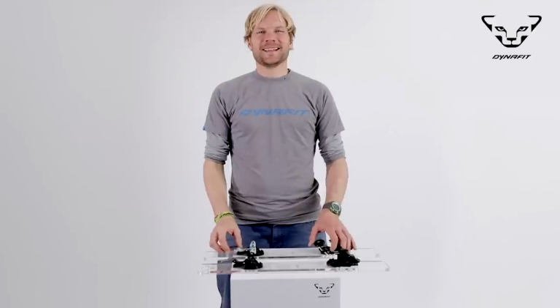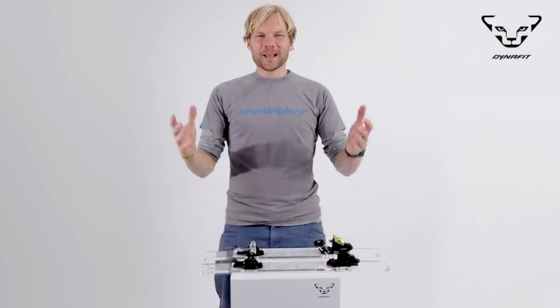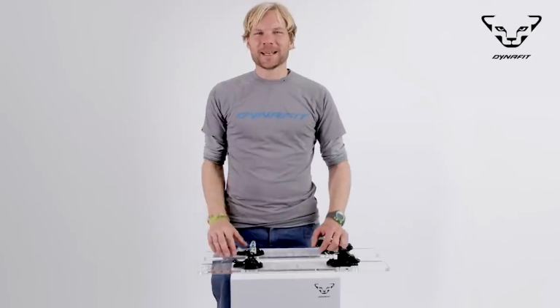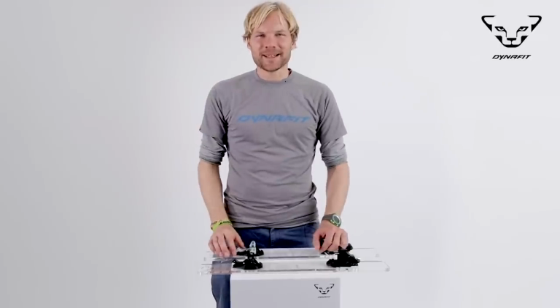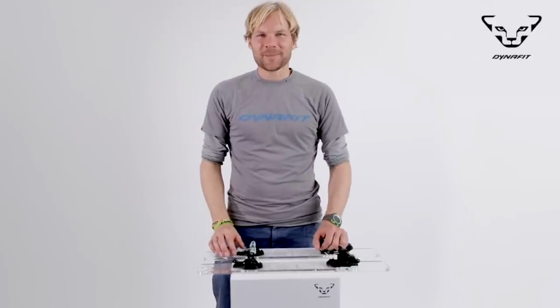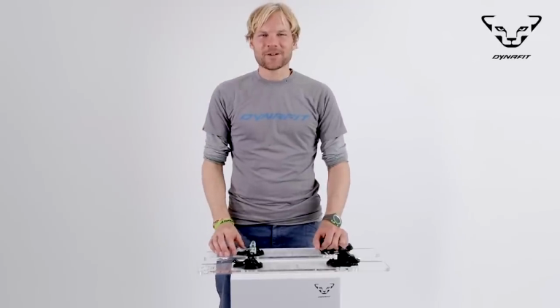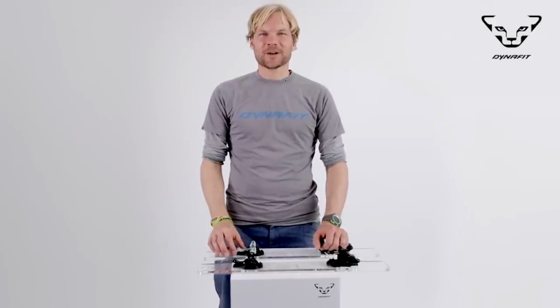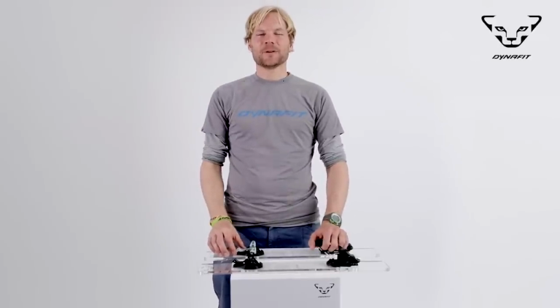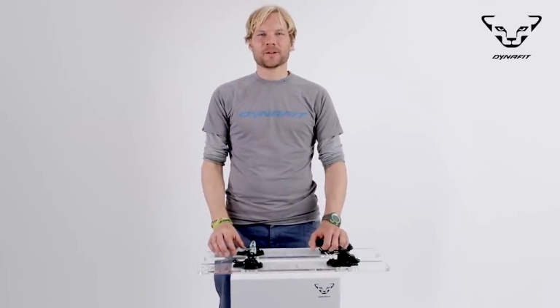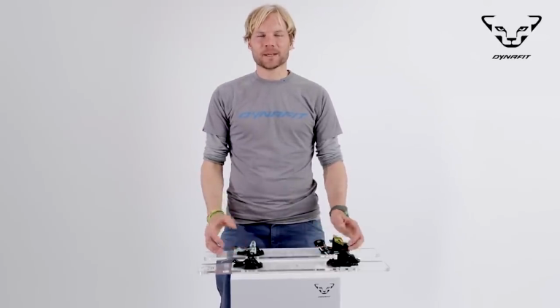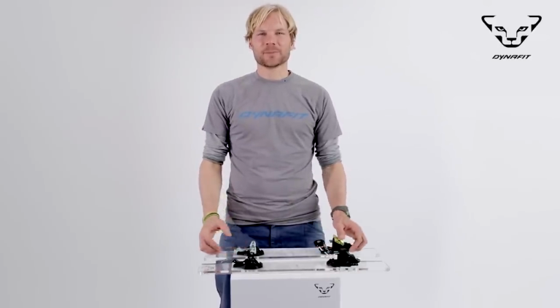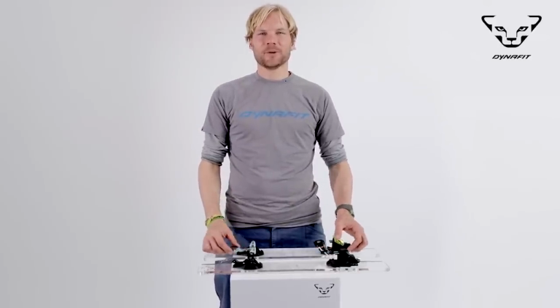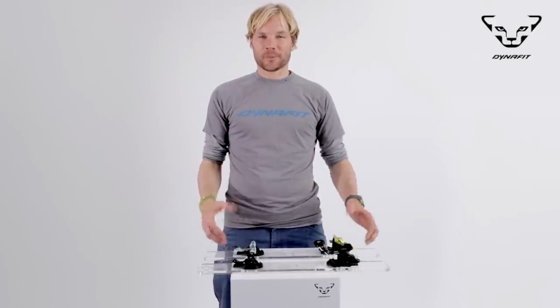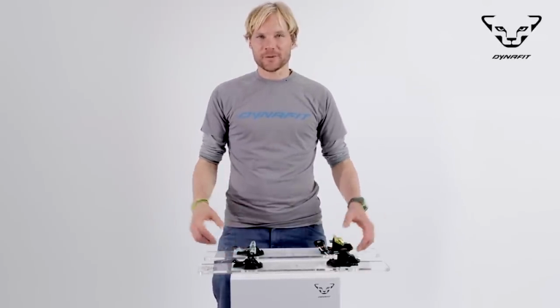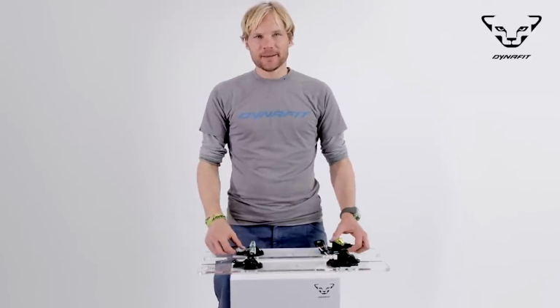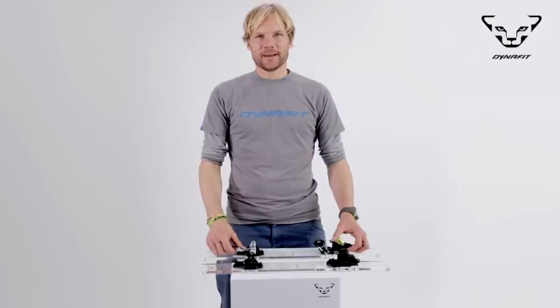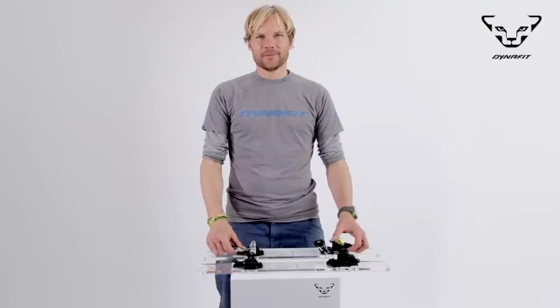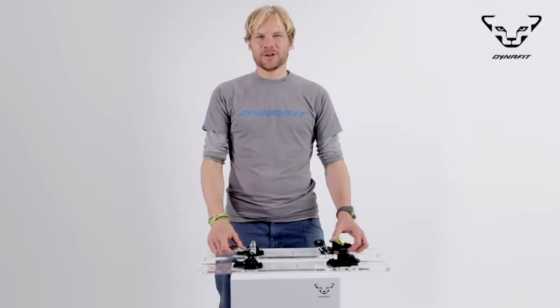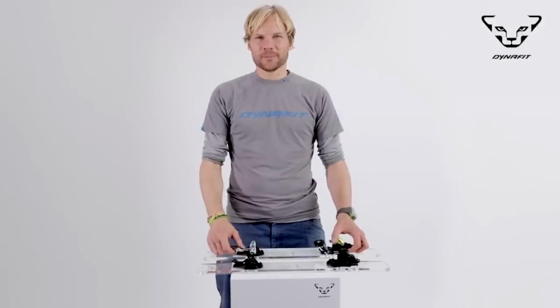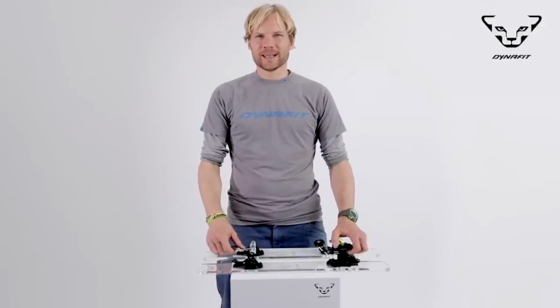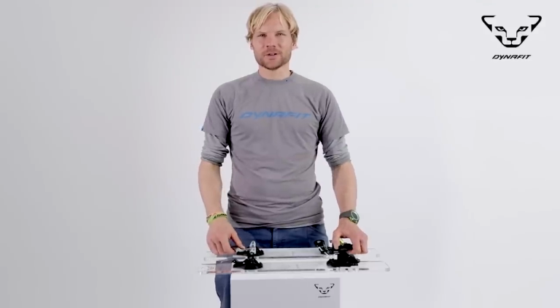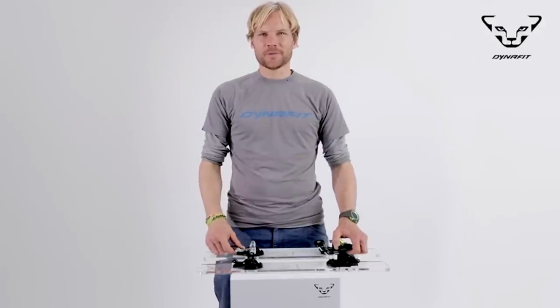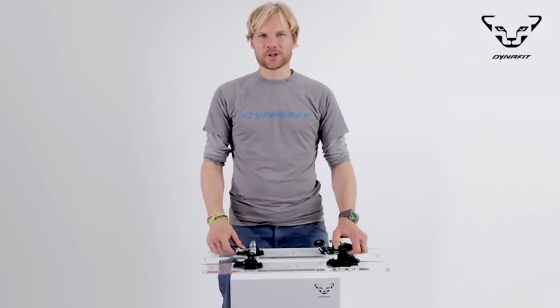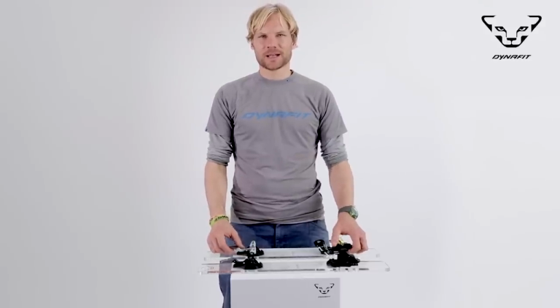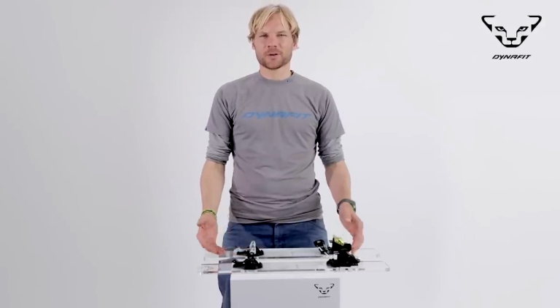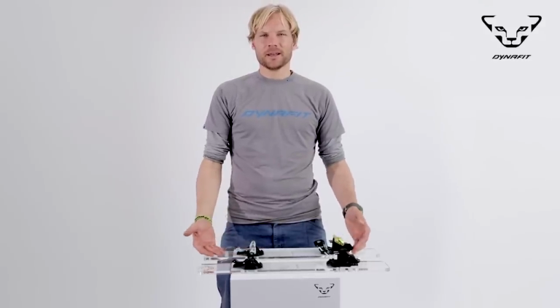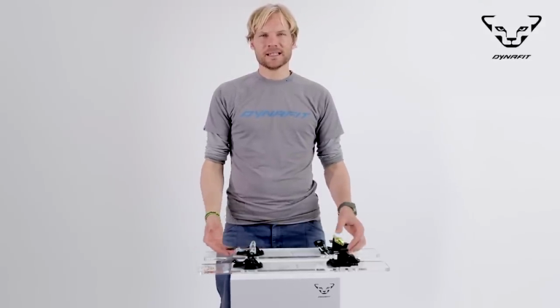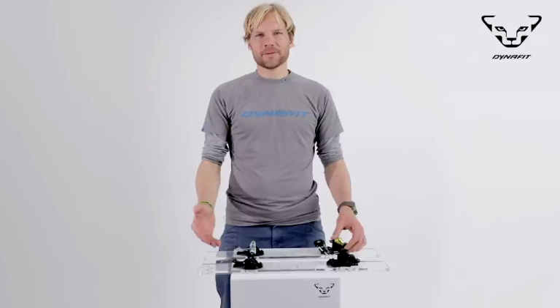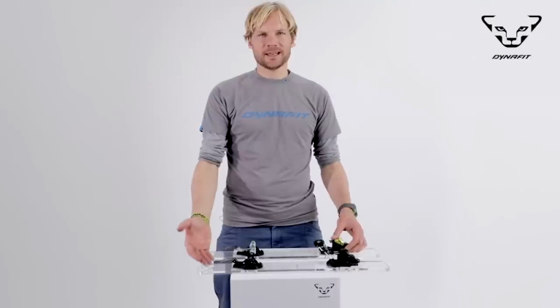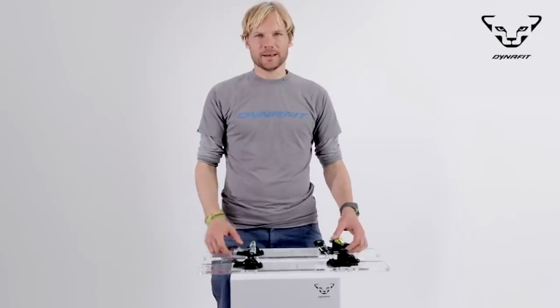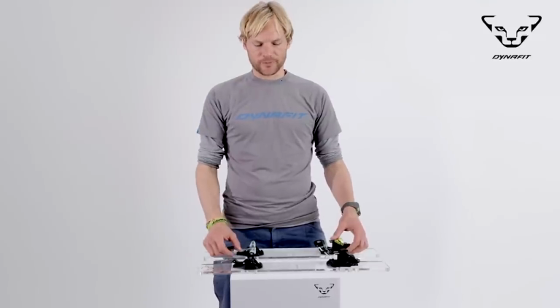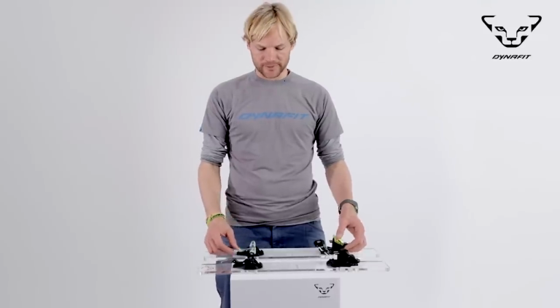Hello and welcome. My name is Benedikt, I'm the general manager of Dynafit, and today I would like to present you the newest binding innovation of Dynafit, which is coming out in the season 17-18, so in fall 17.